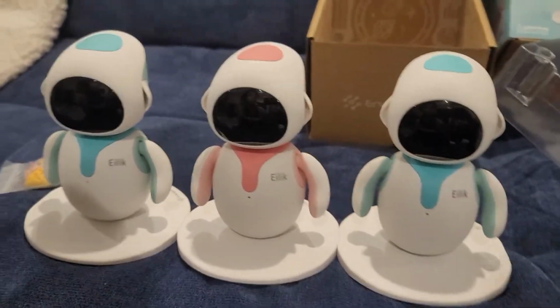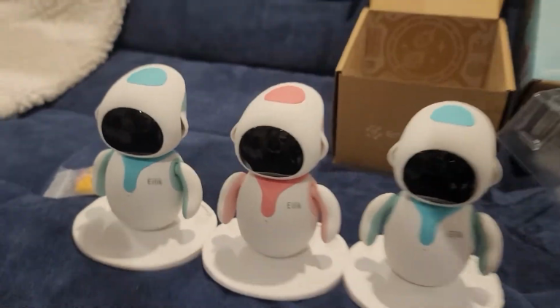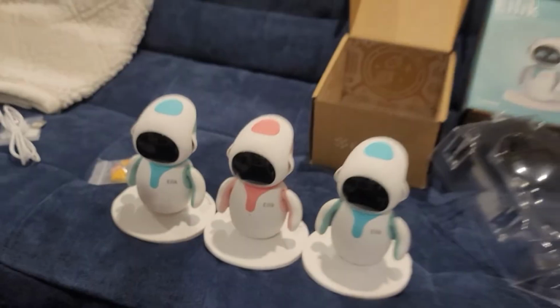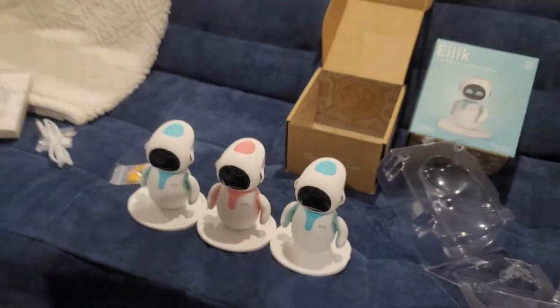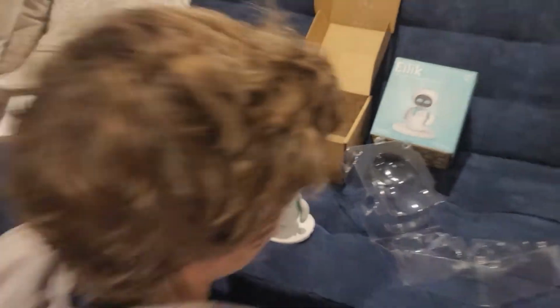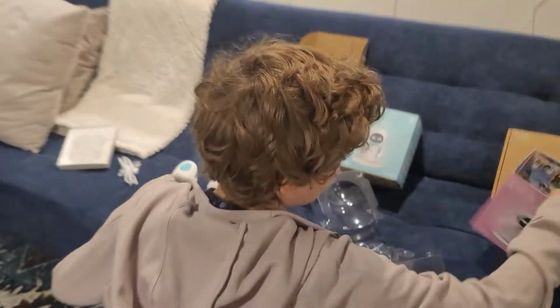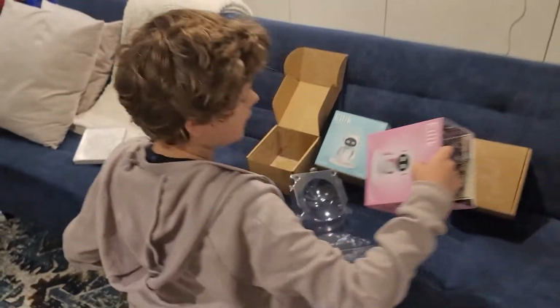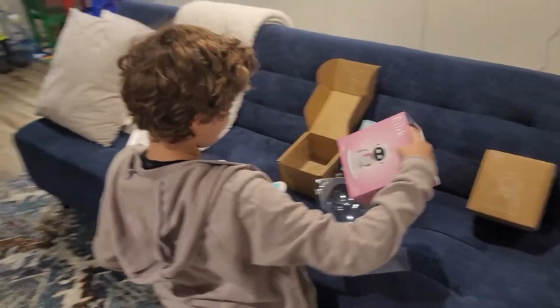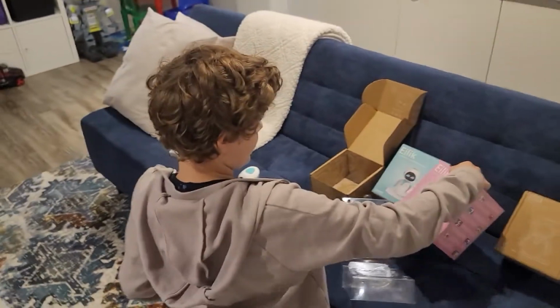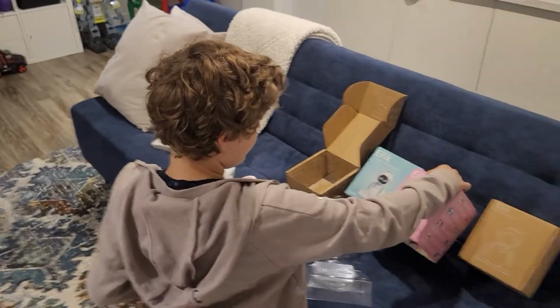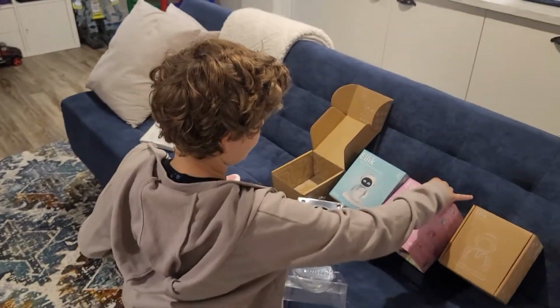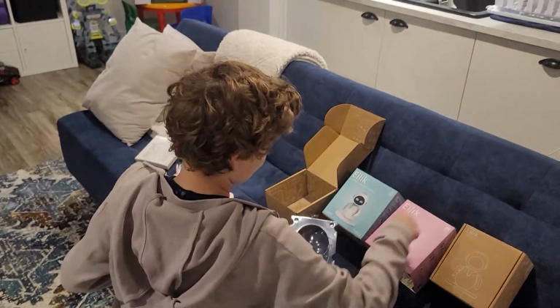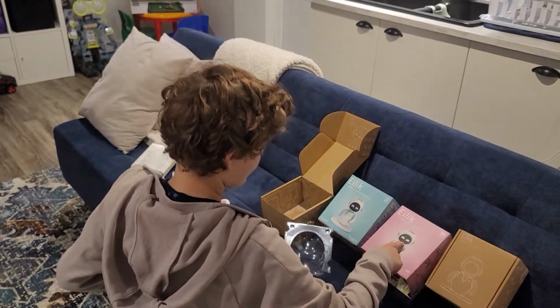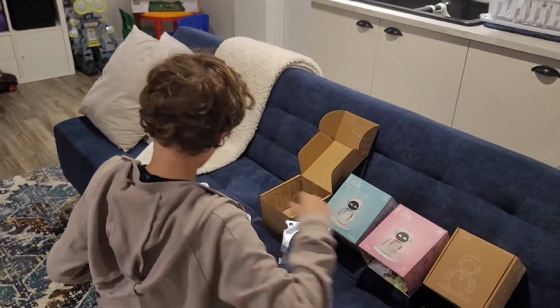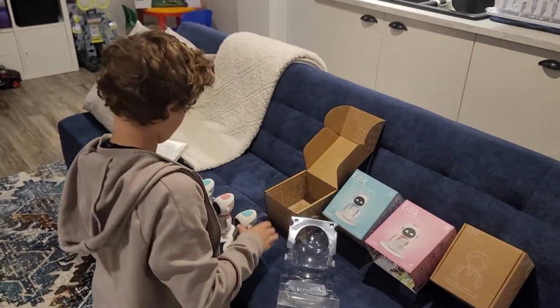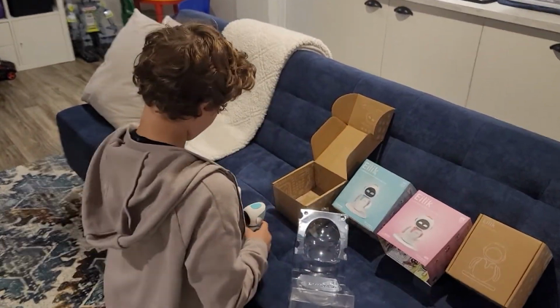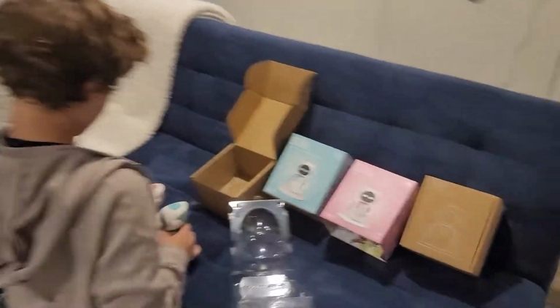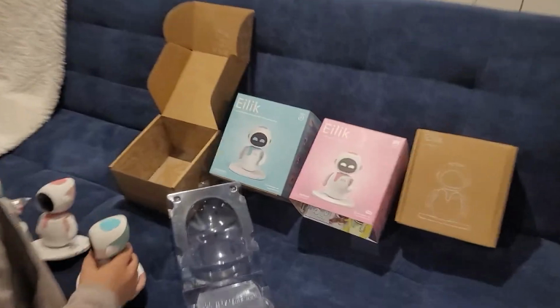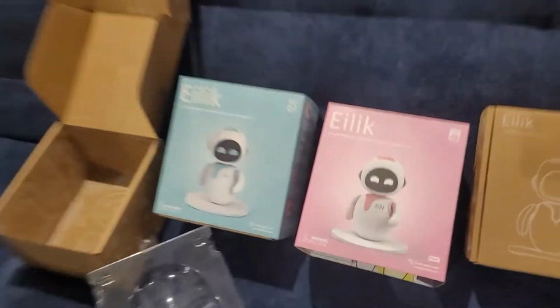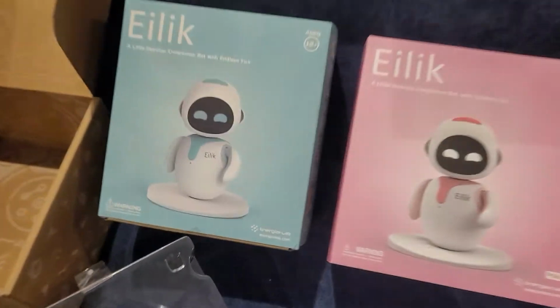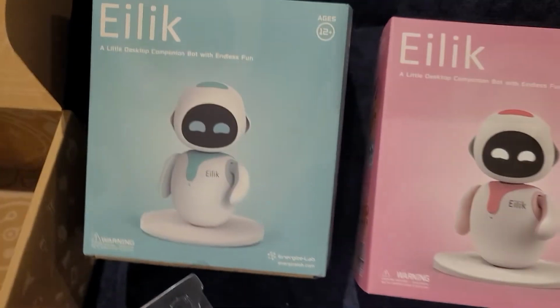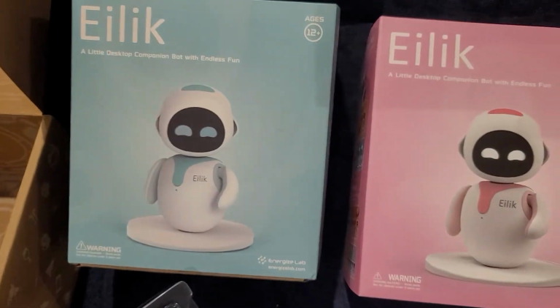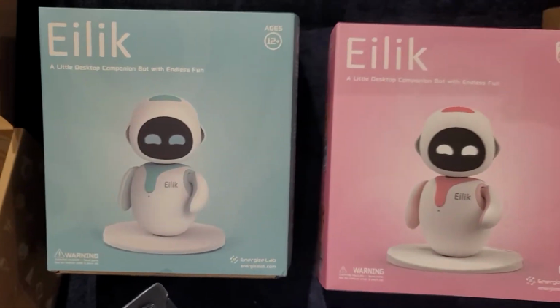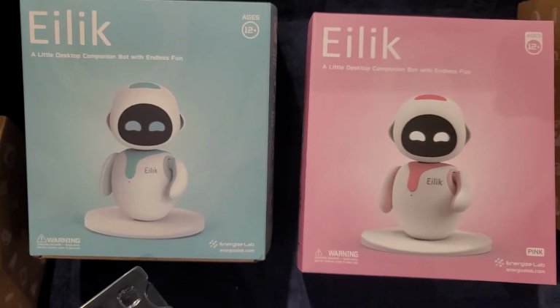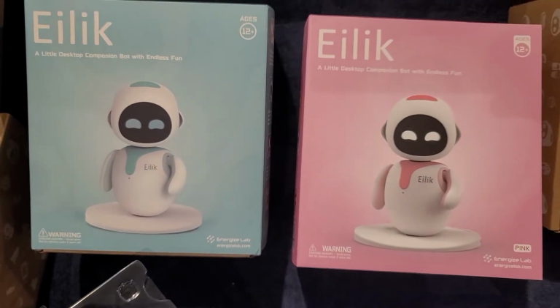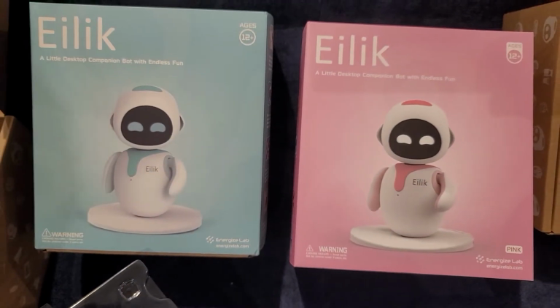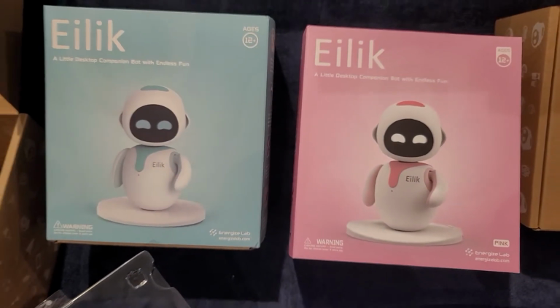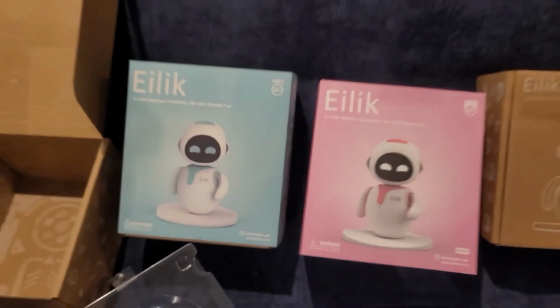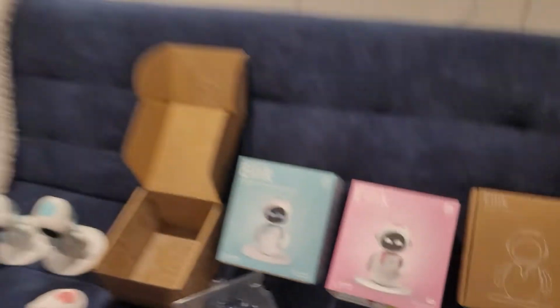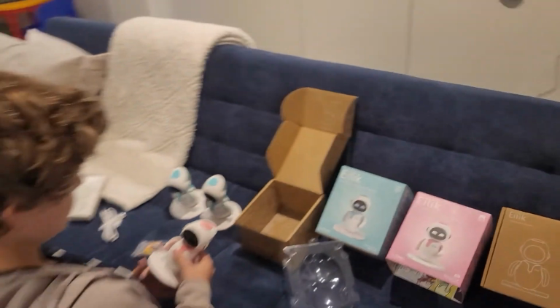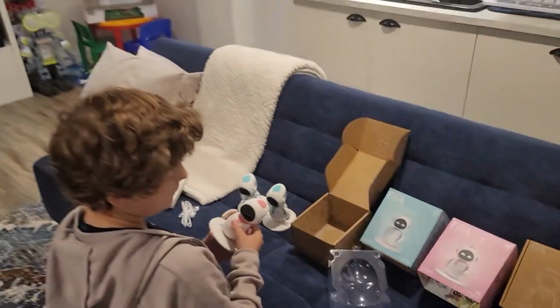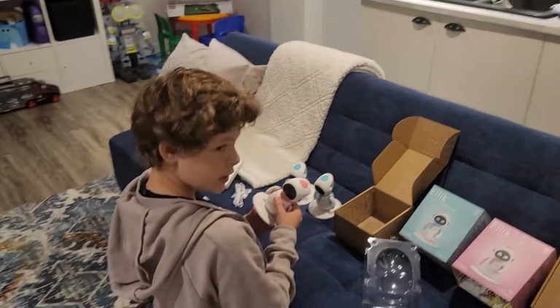Also, the eye color for the pink one is white. Really? So the blue one actually has blue eyes, and the pink one's white? I never even noticed.